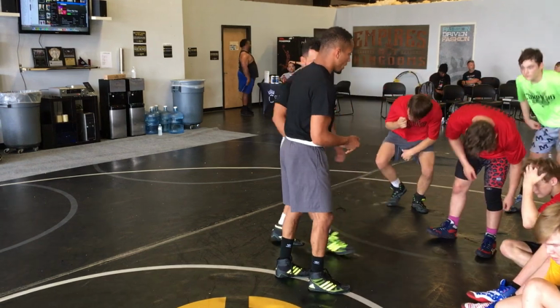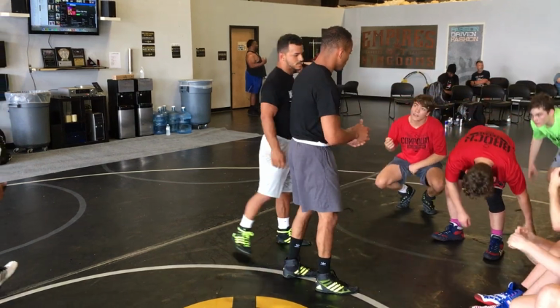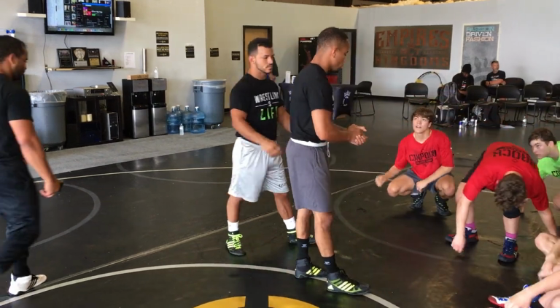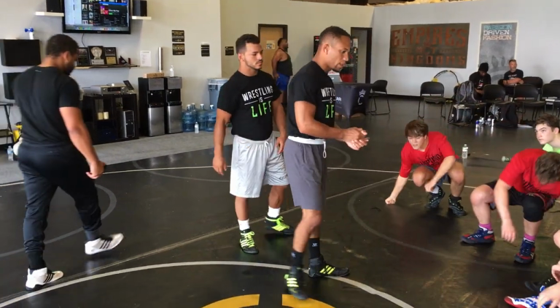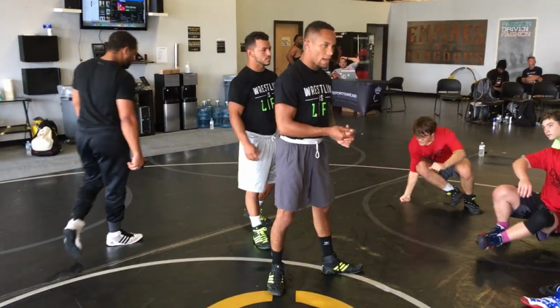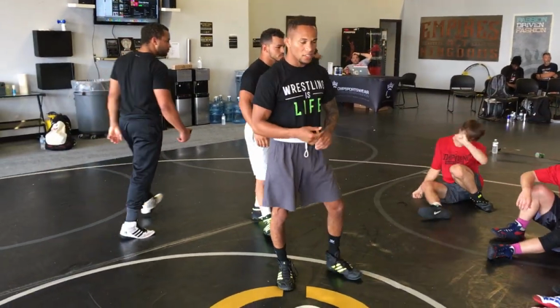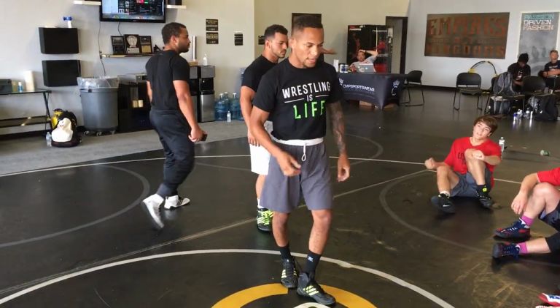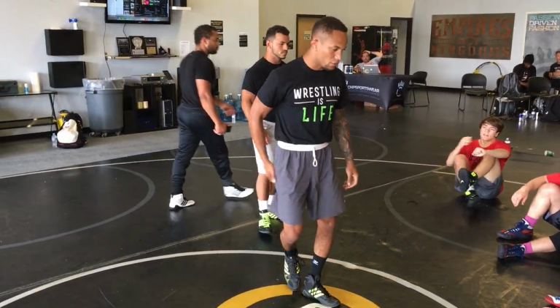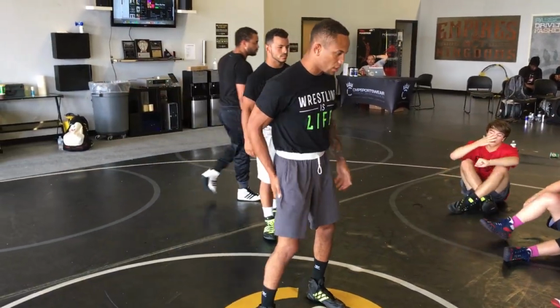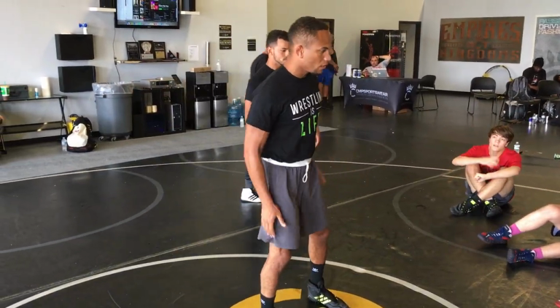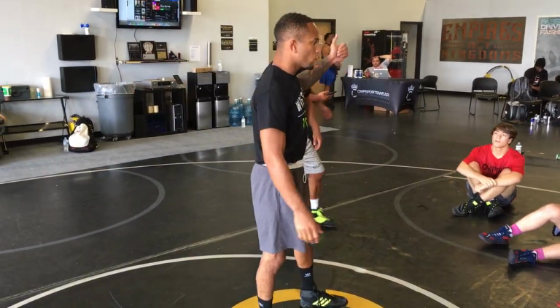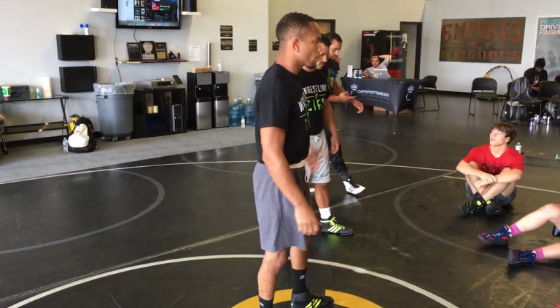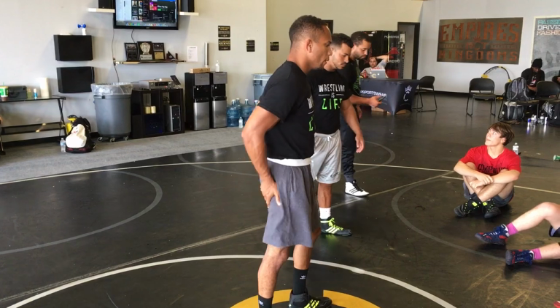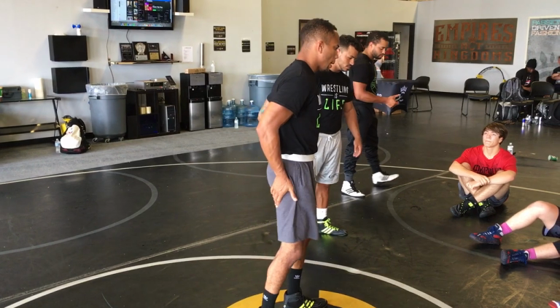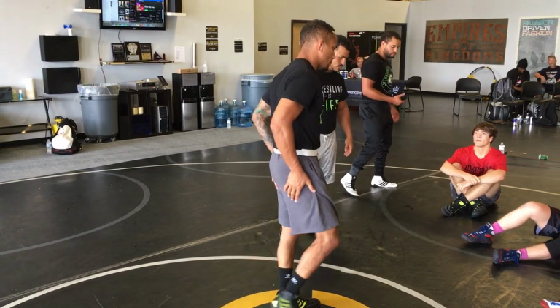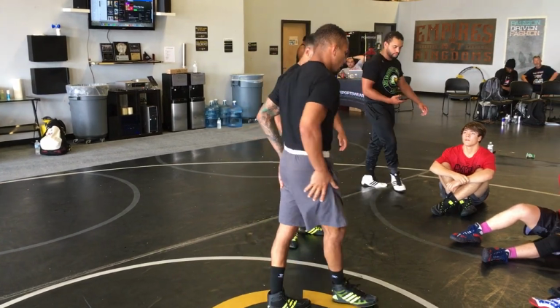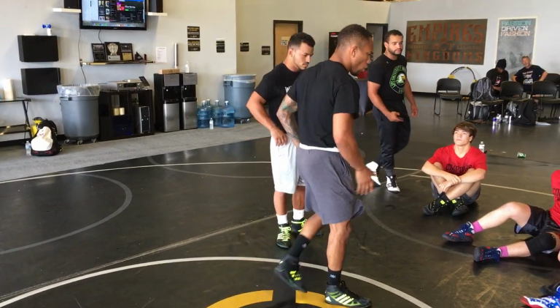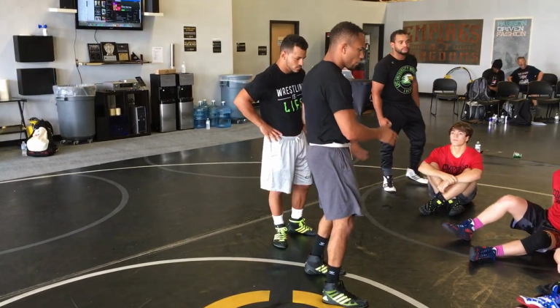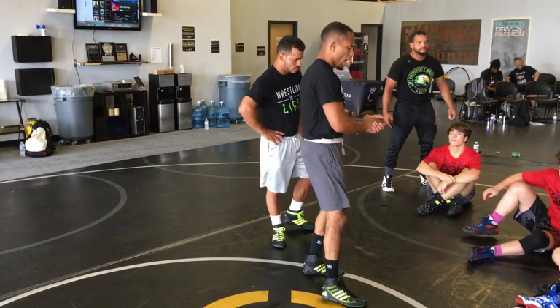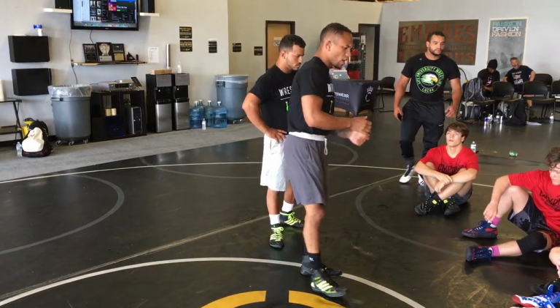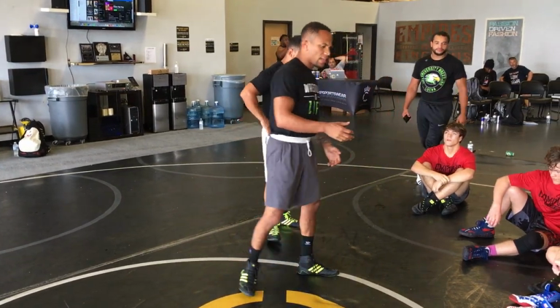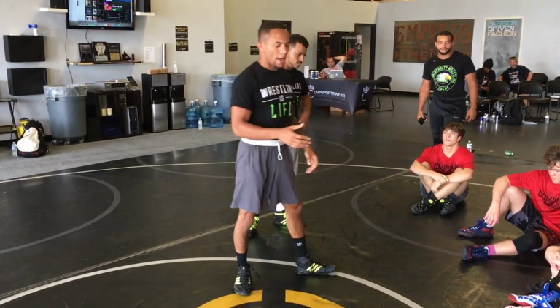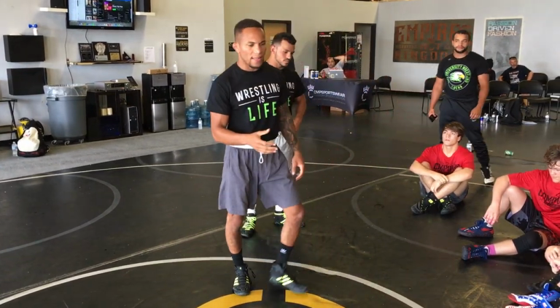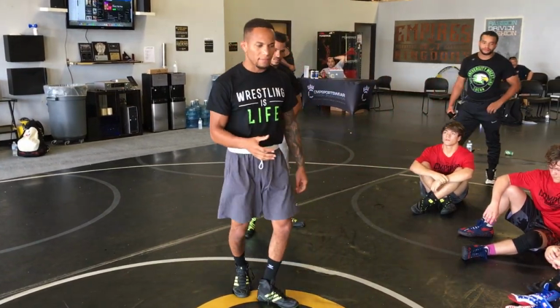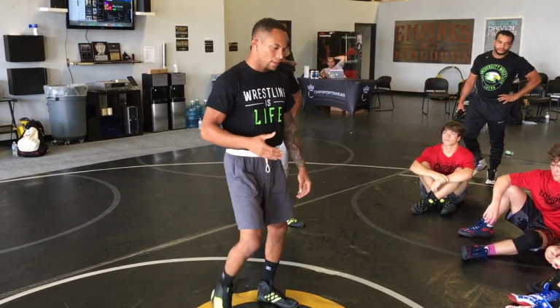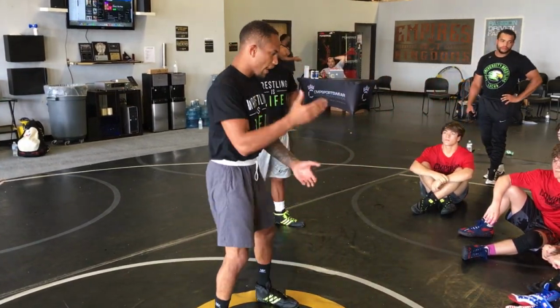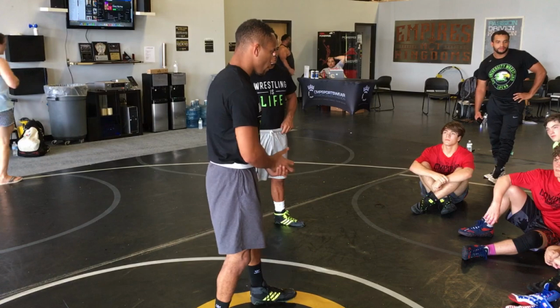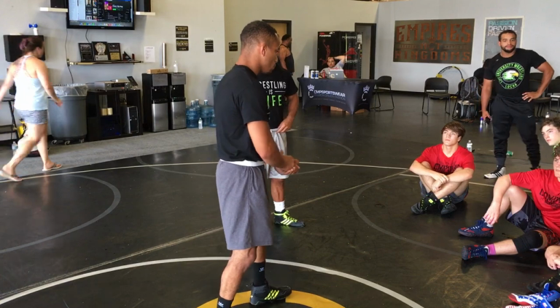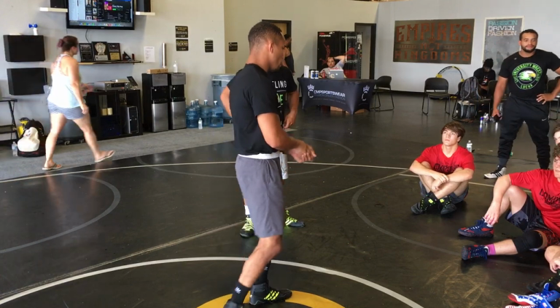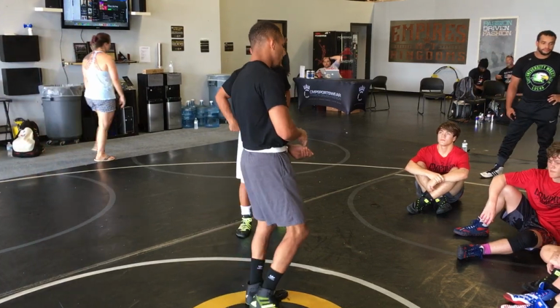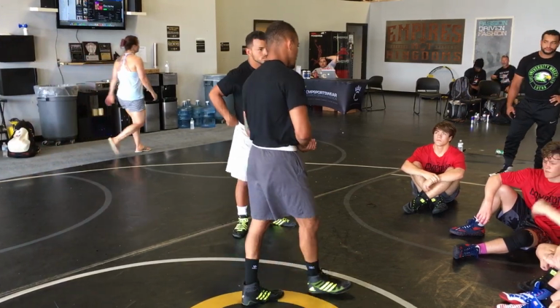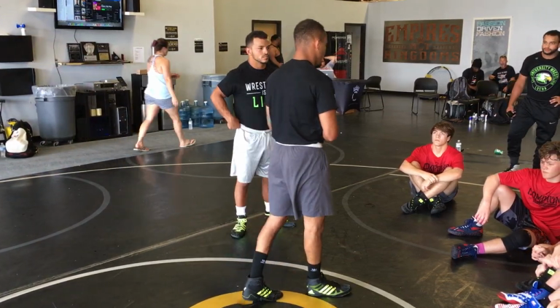My name is Coach Omi, I'm the head wrestling coach at Lyfe University, not too far from here. I'm going to go over a philosophy that I tell my guys at Lyfe: if you can't get out of bottom, you shouldn't win a wrestling match, period.